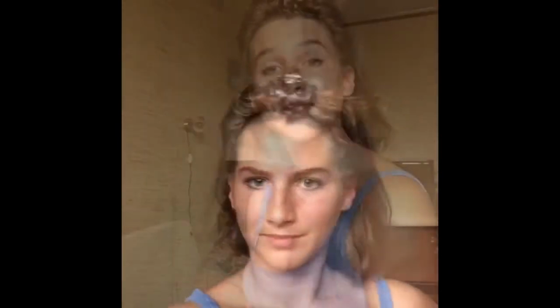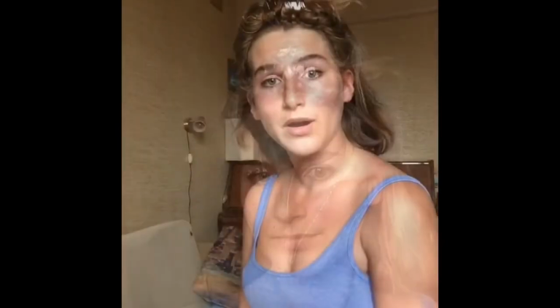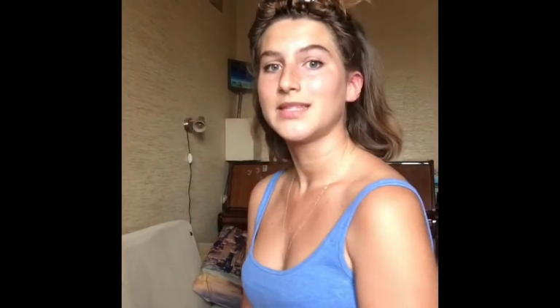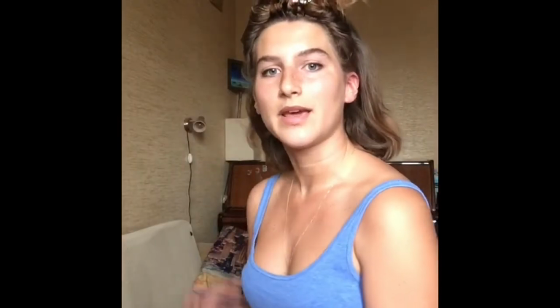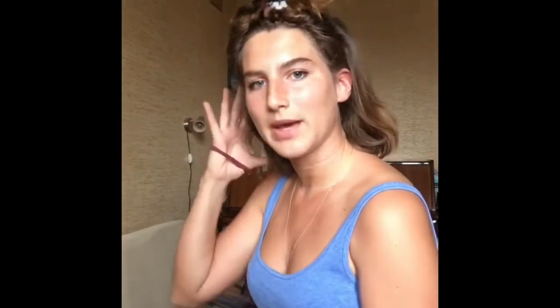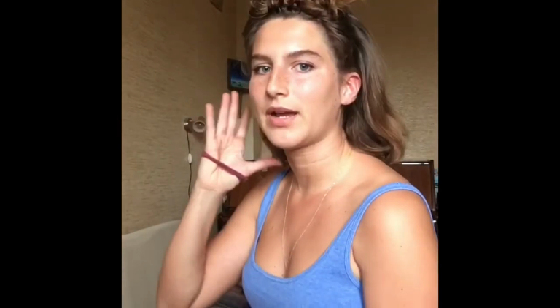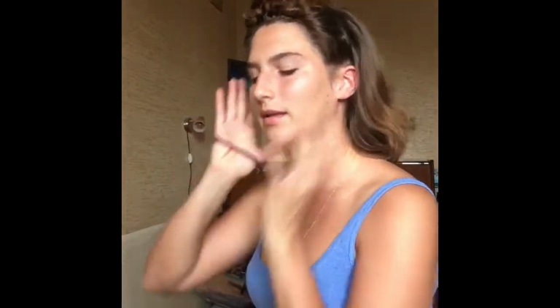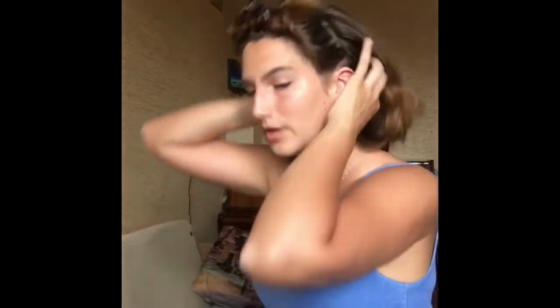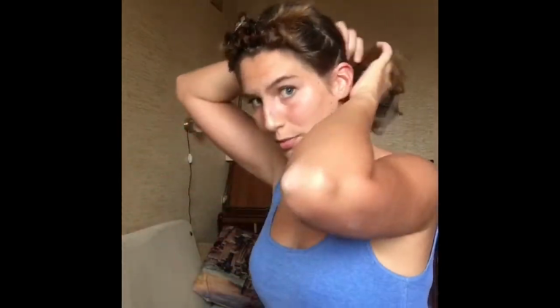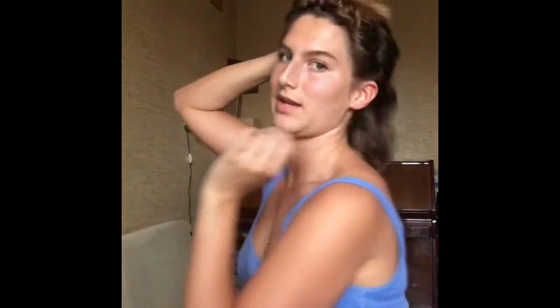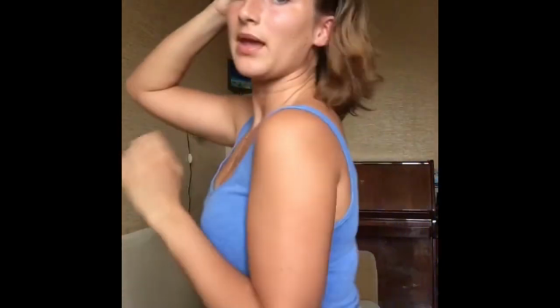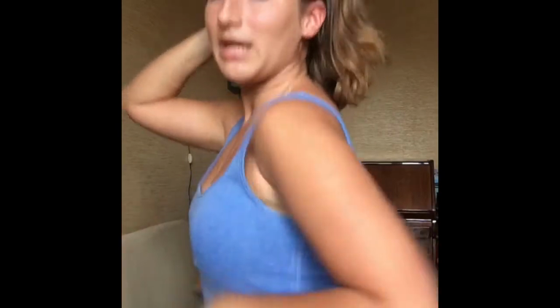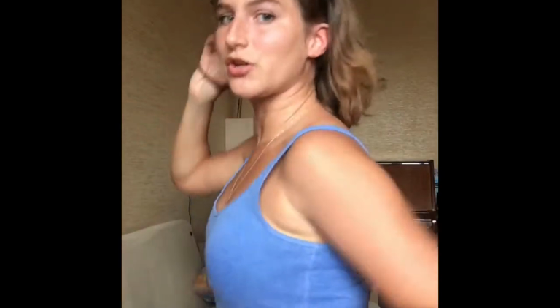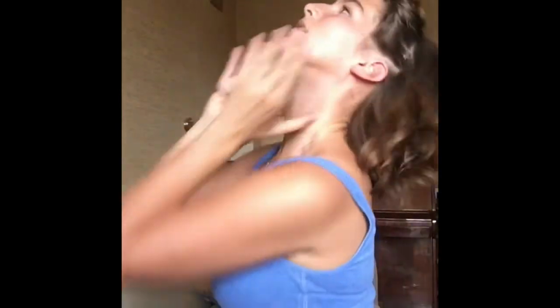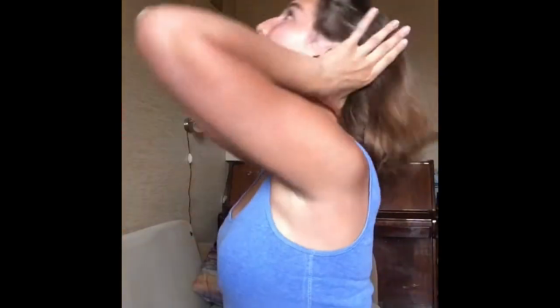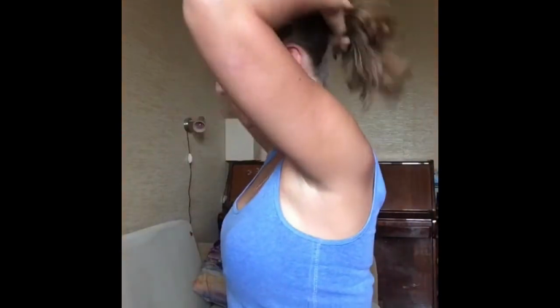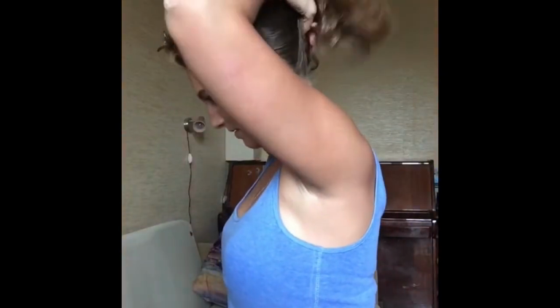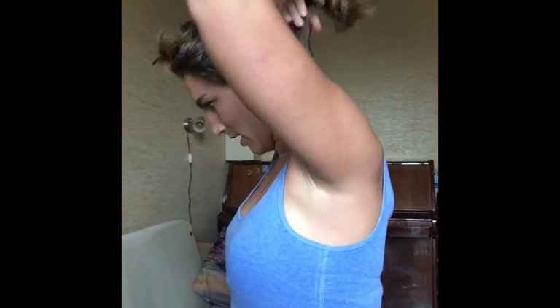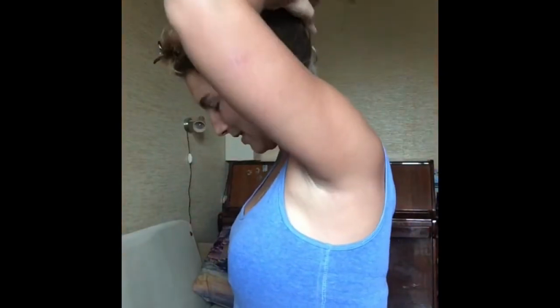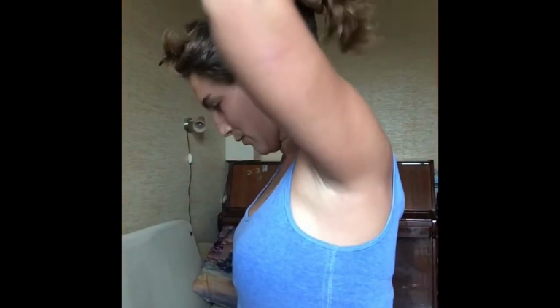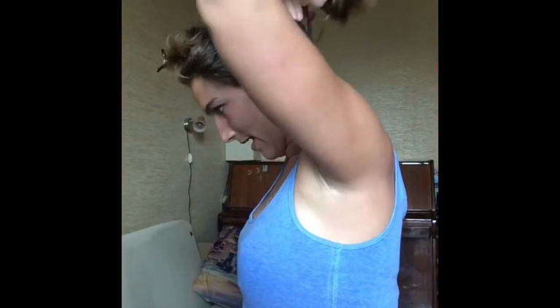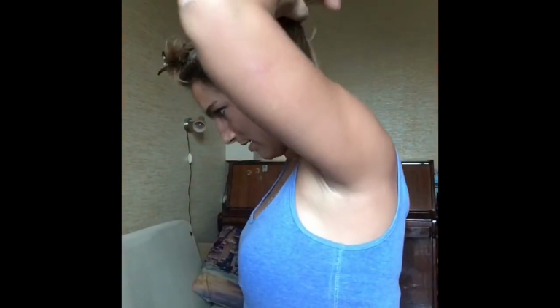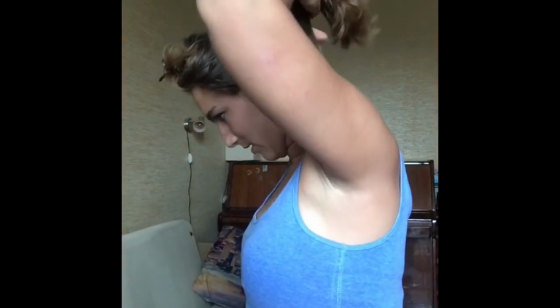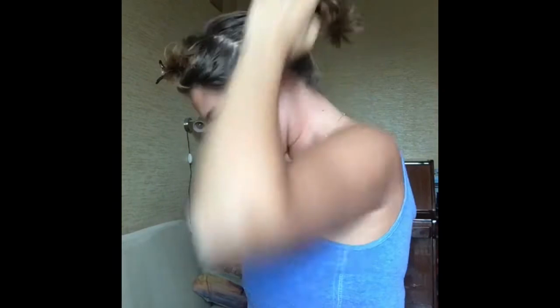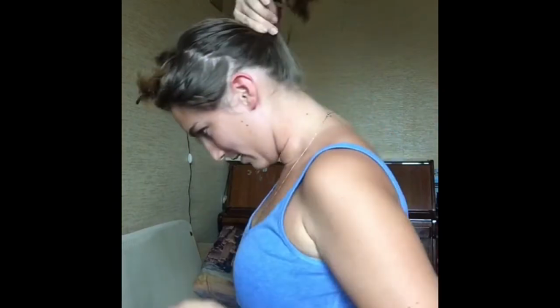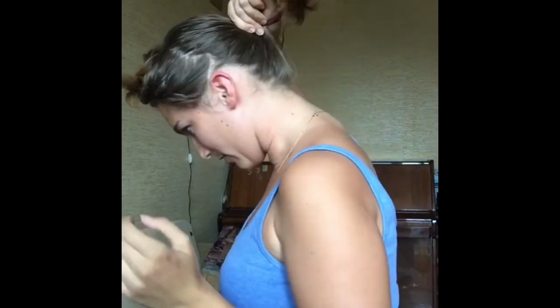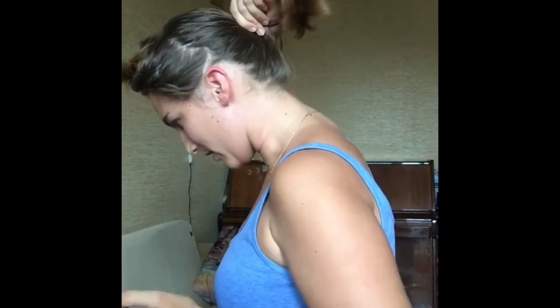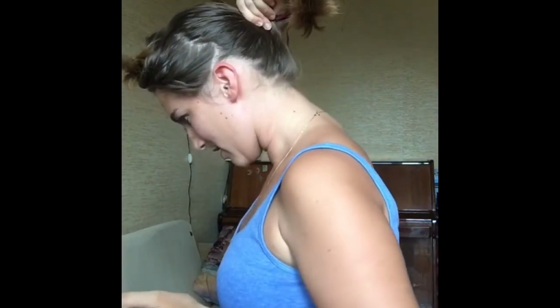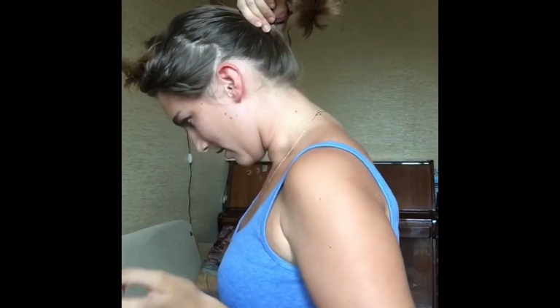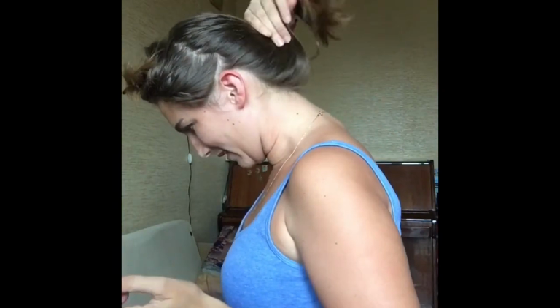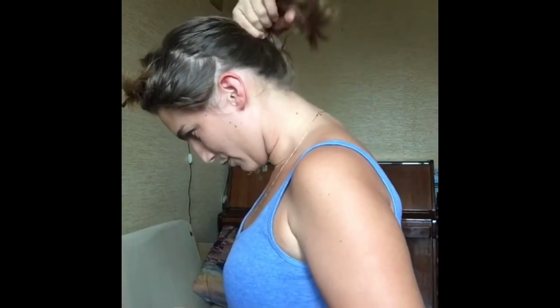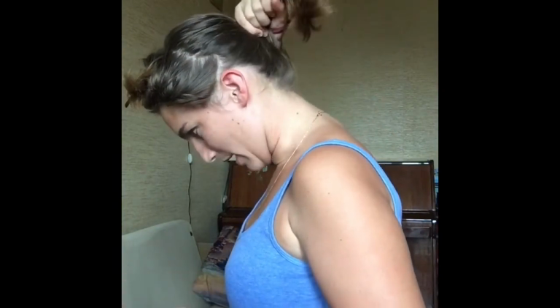Step 4: take all the hair at the back of your head and put it into a ponytail. Make sure the ponytail is not too high — it should be exactly at the back of your head; a little lower is okay.